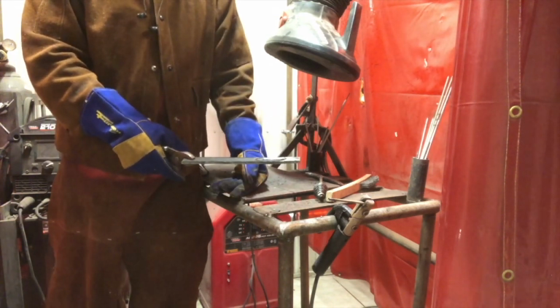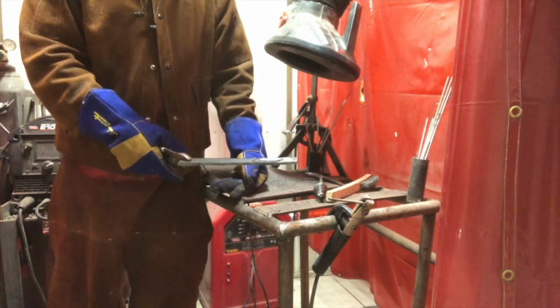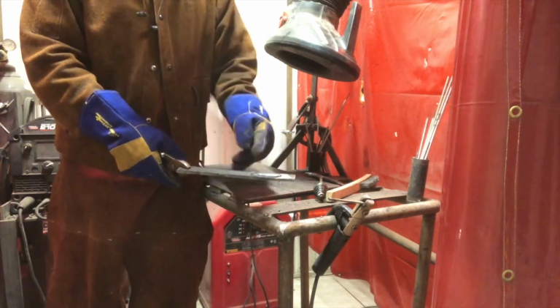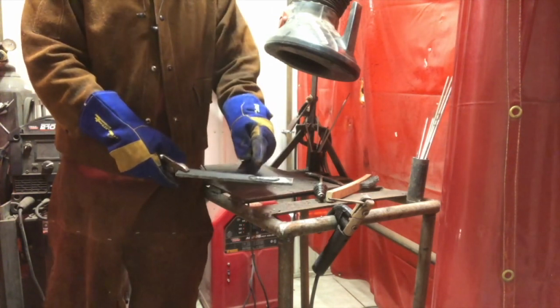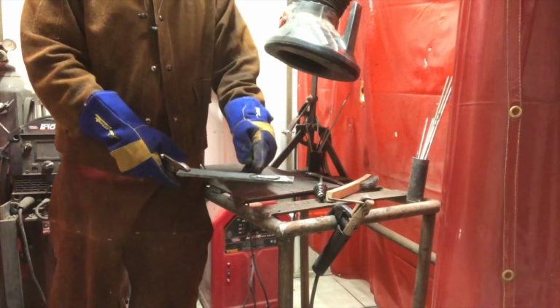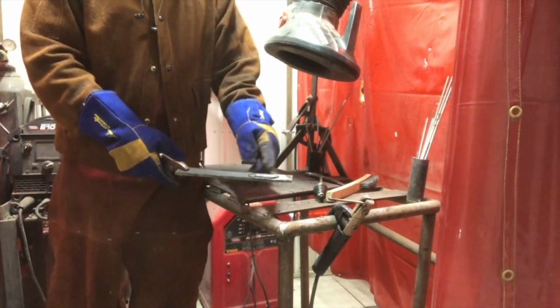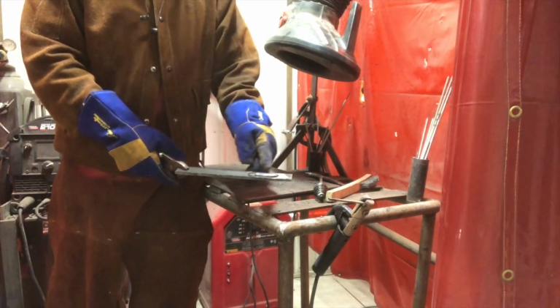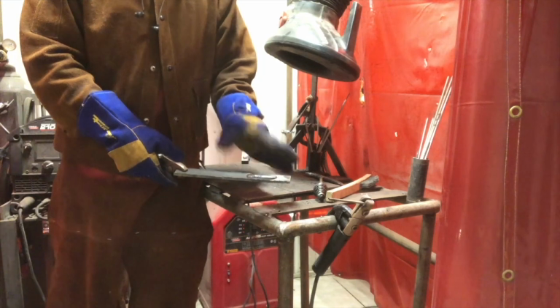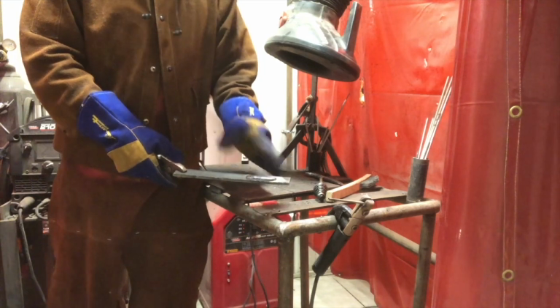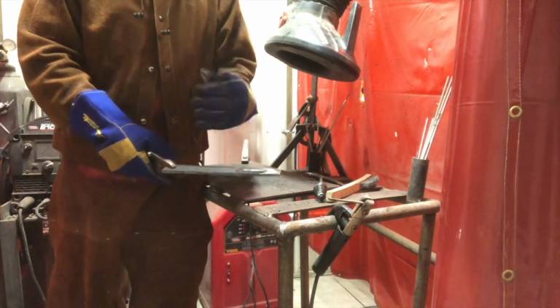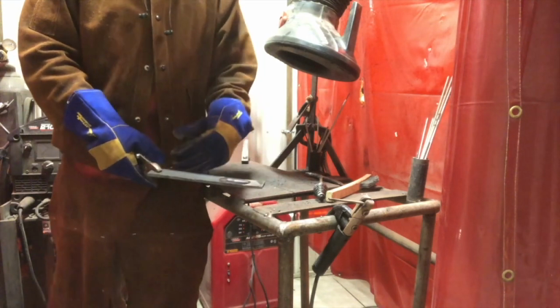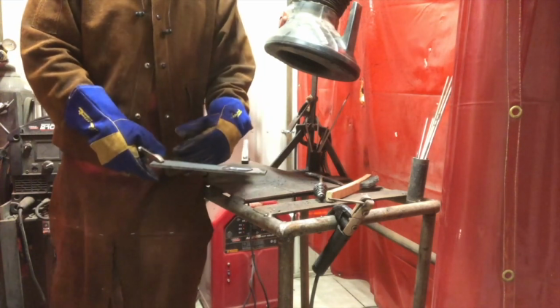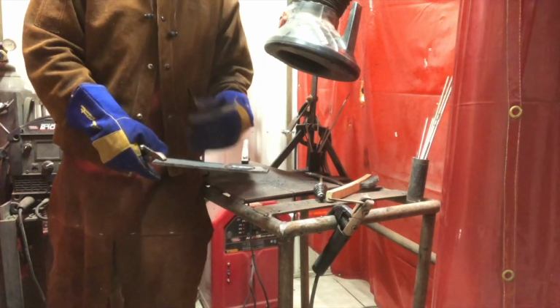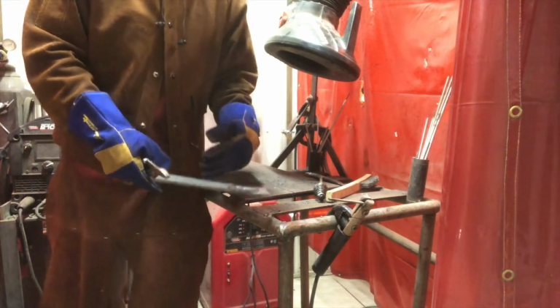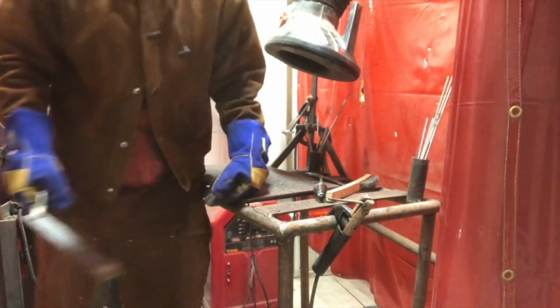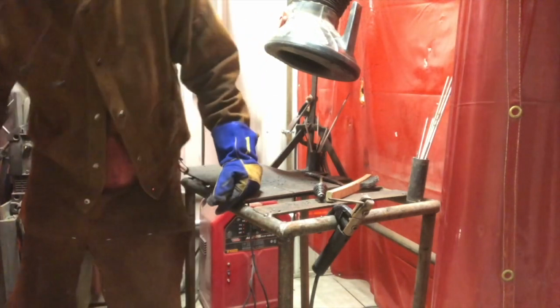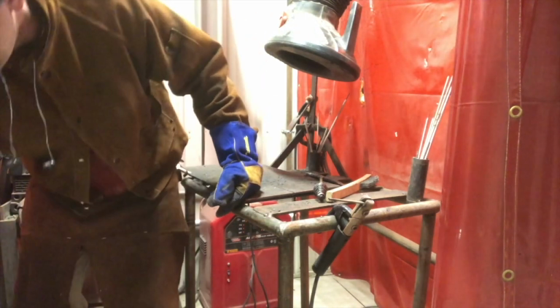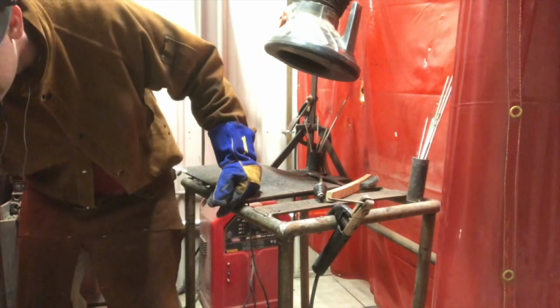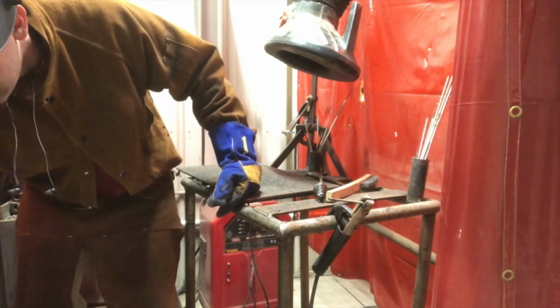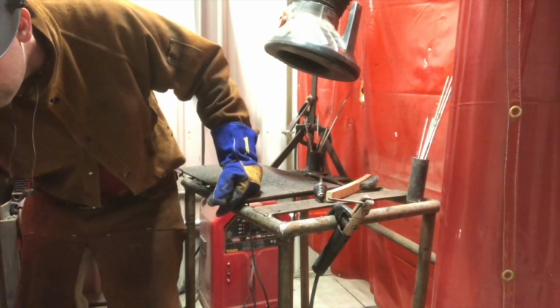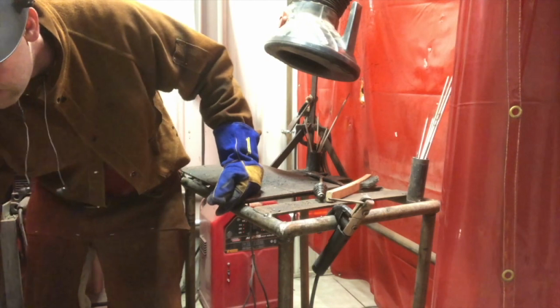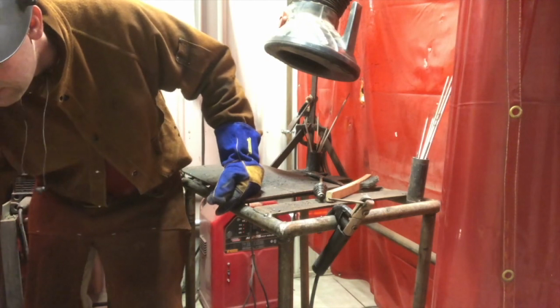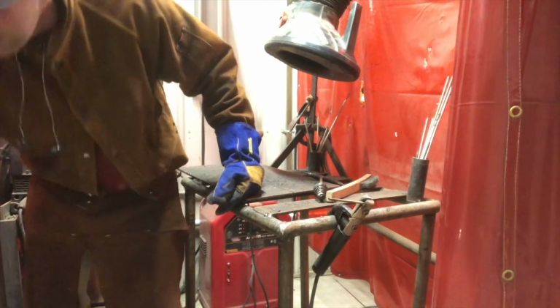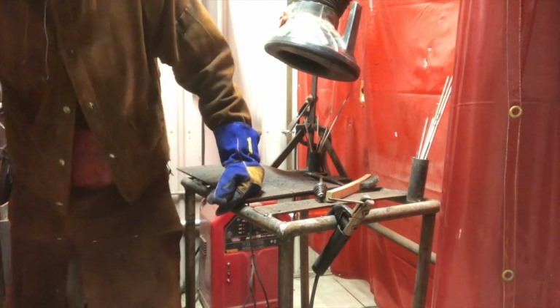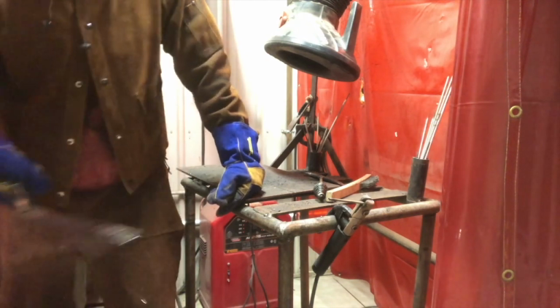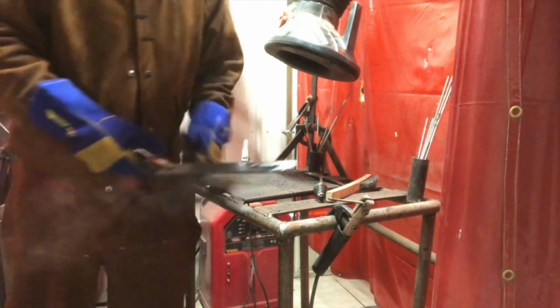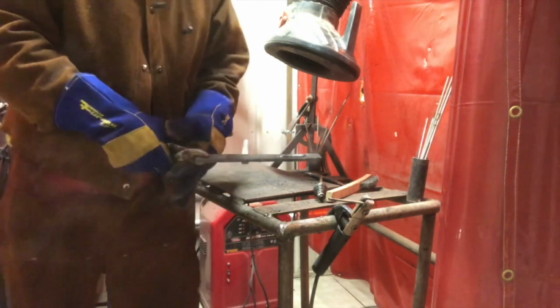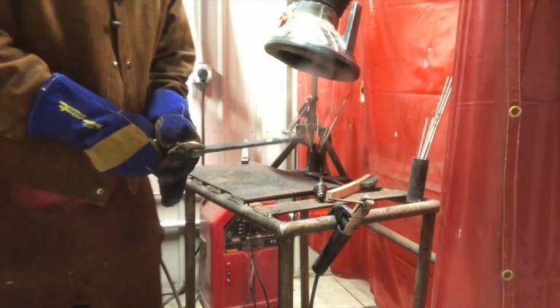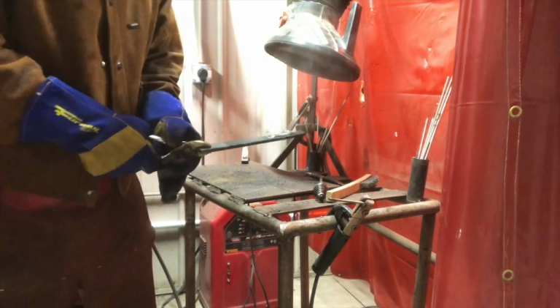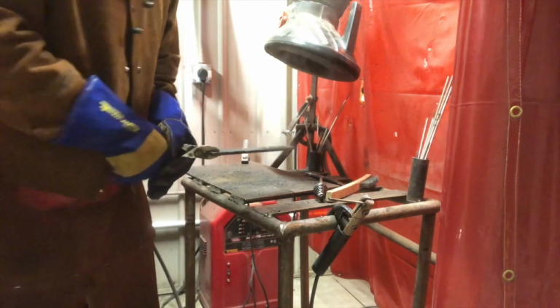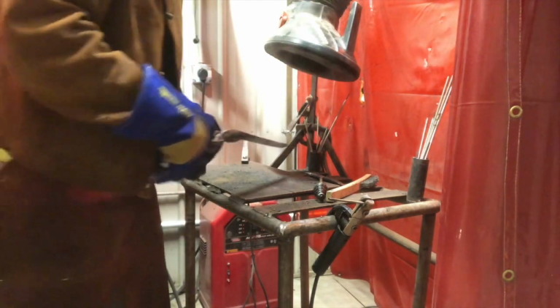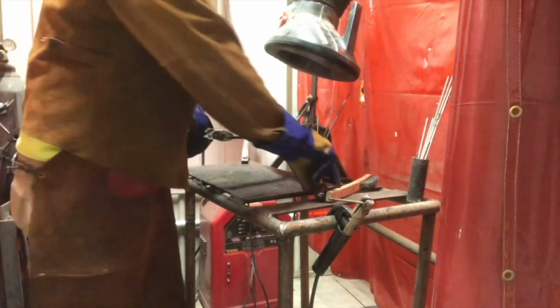When you get this situation, you're going to need to chip off the slag. I'm going to go ahead and cool this off — it hasn't been cooled off yet. Then we're going to chip this slag off.